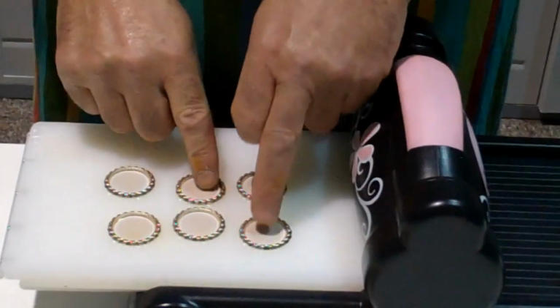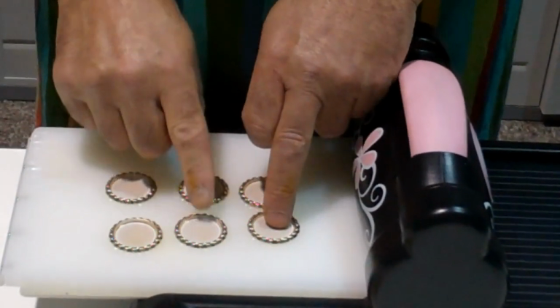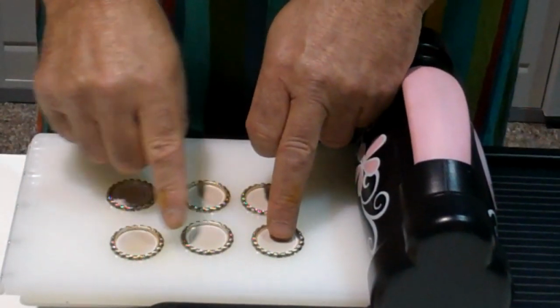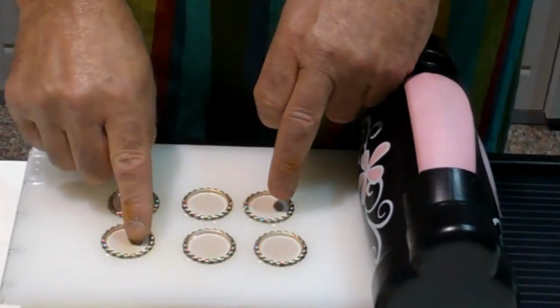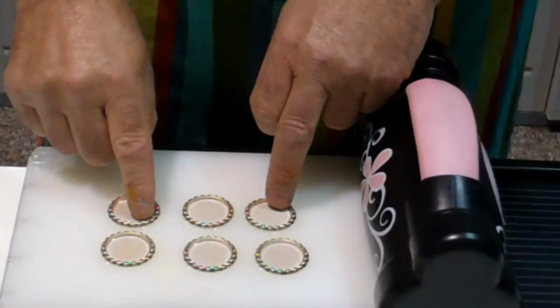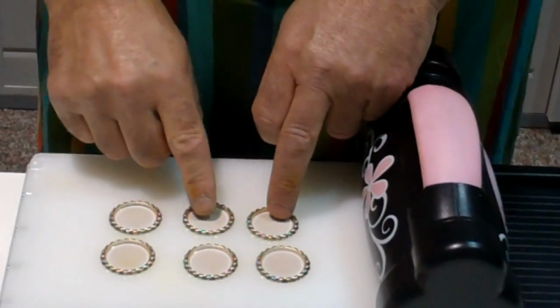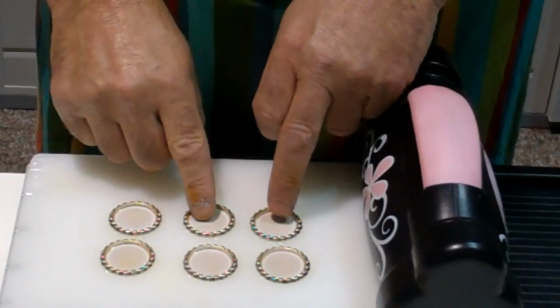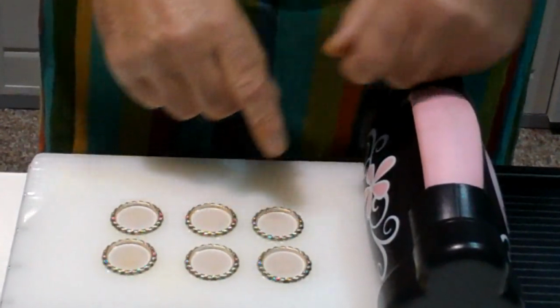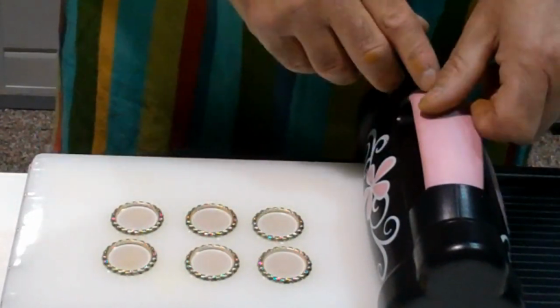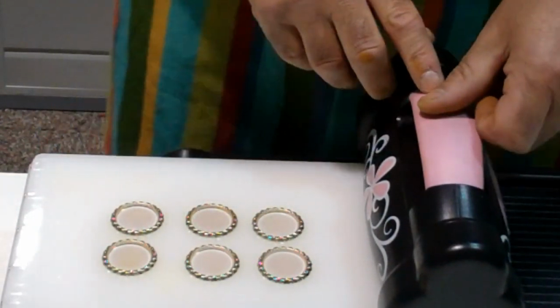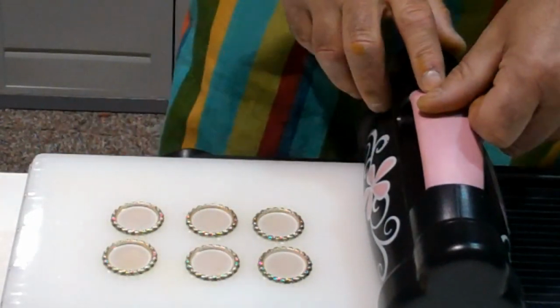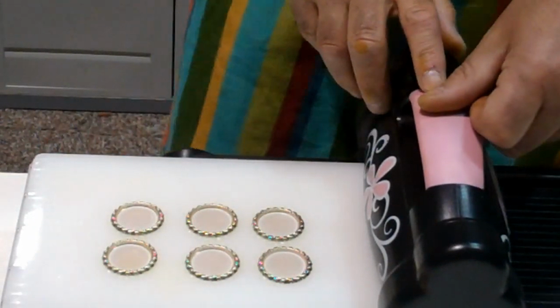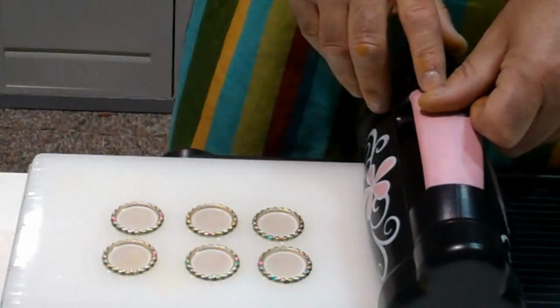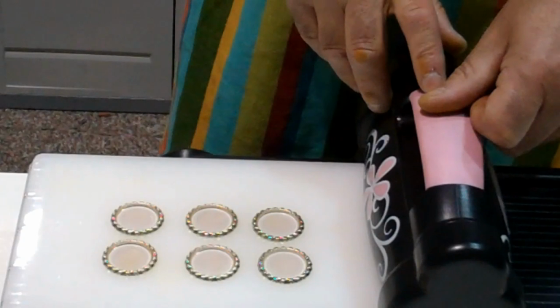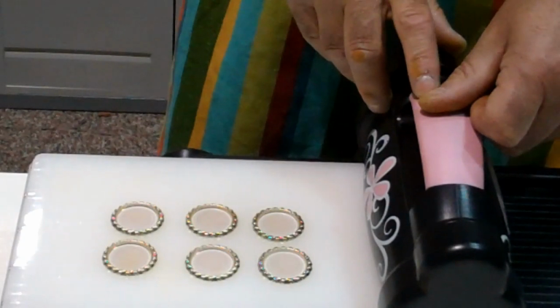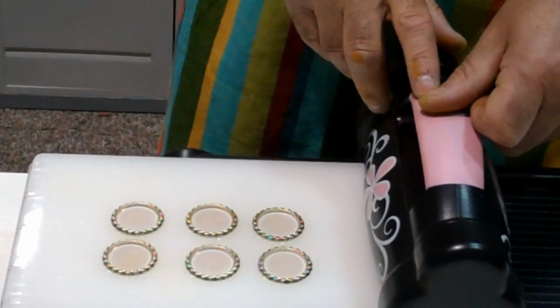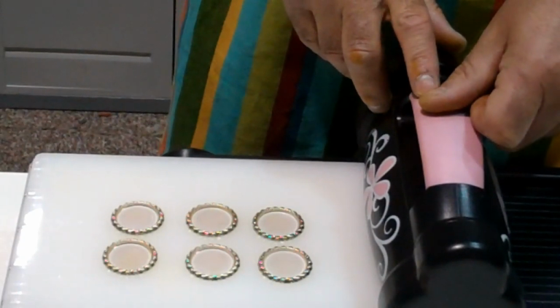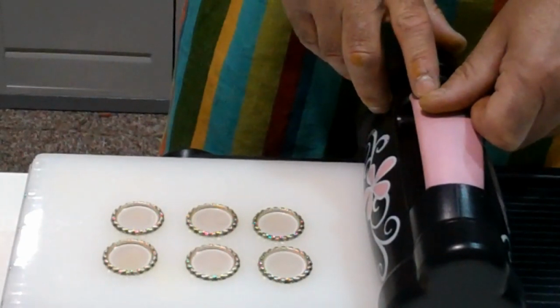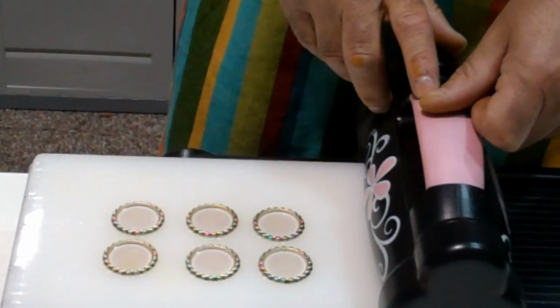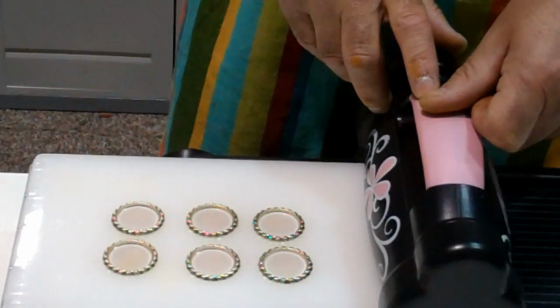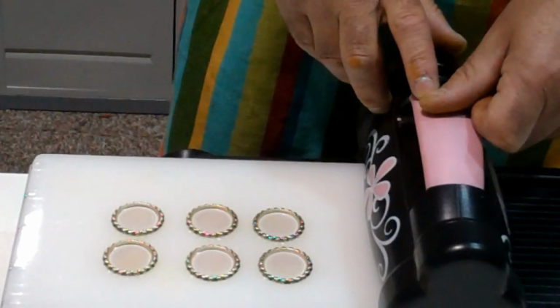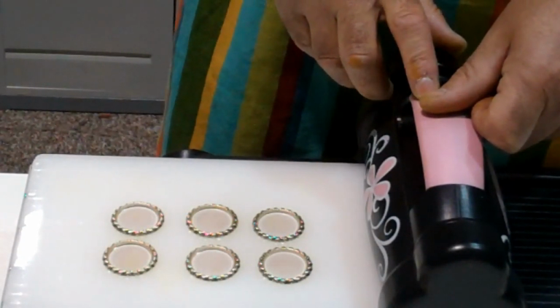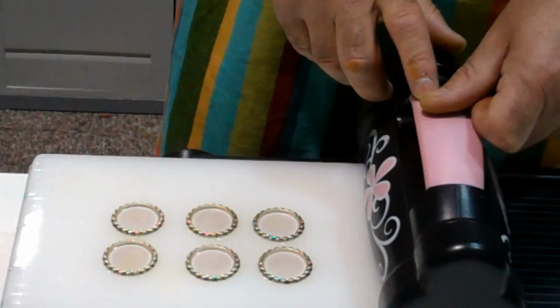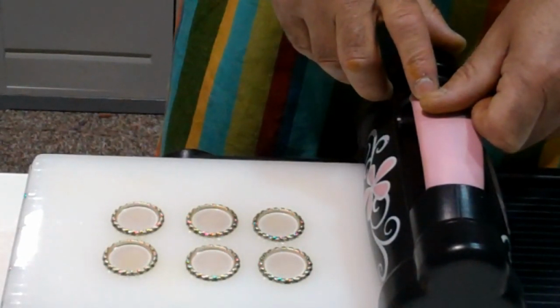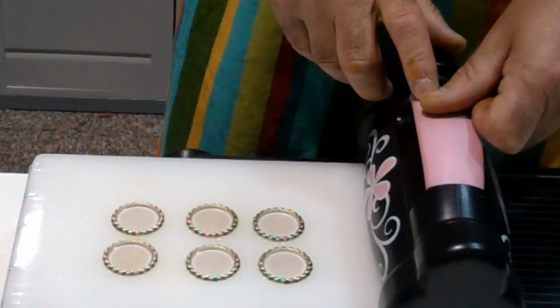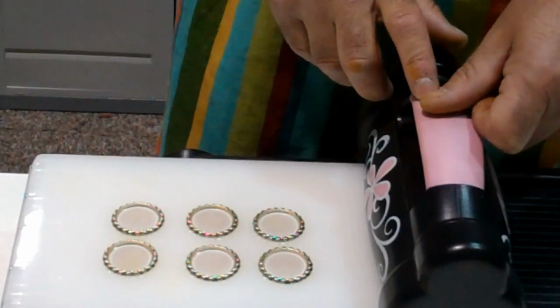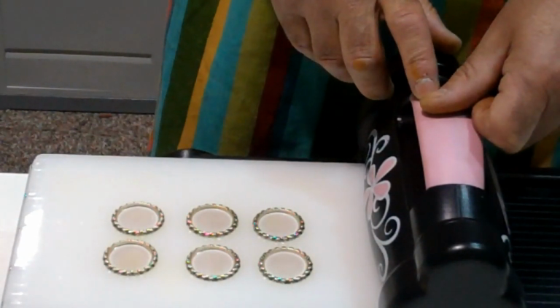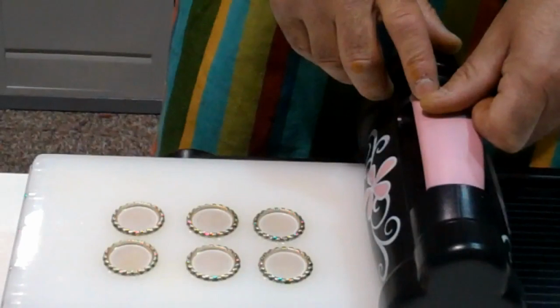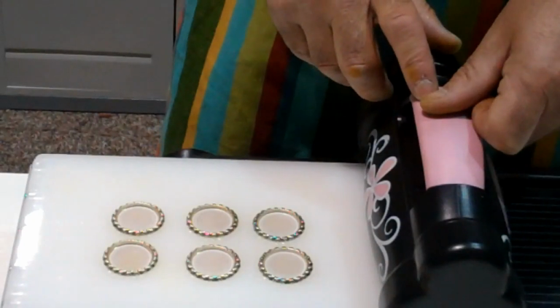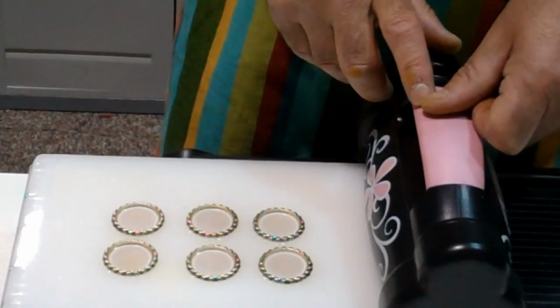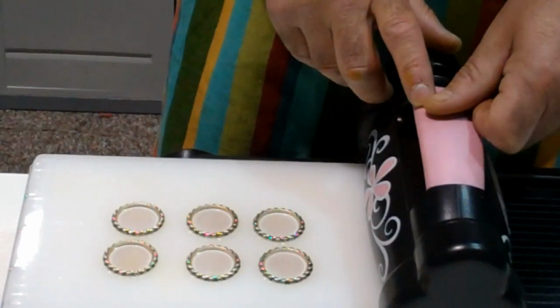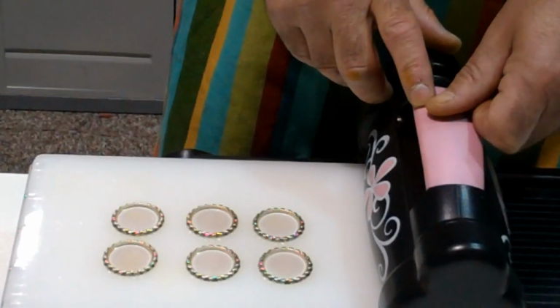Another great reason for using the No More Shims embossing mat. Available from ourselves at Once Upon a Stamp, and also available shortly in the USA from Scorpal Products. Thank you.